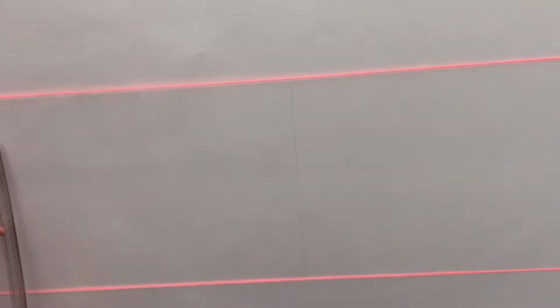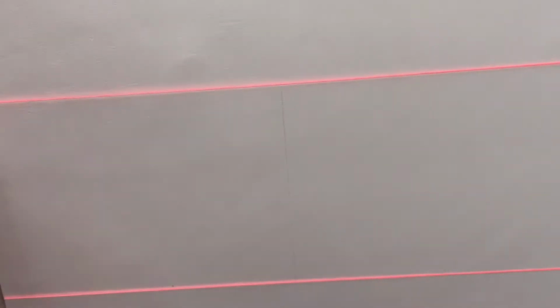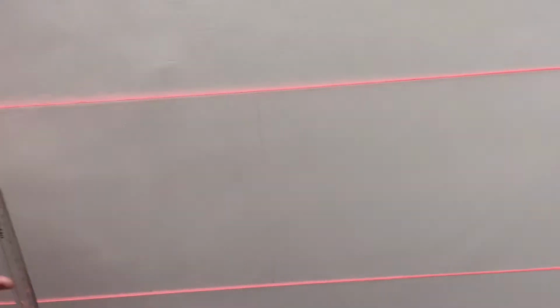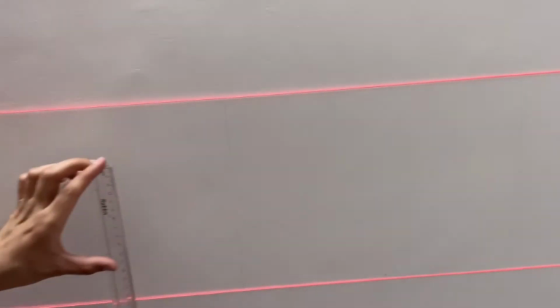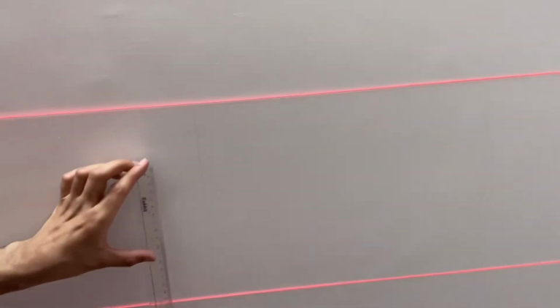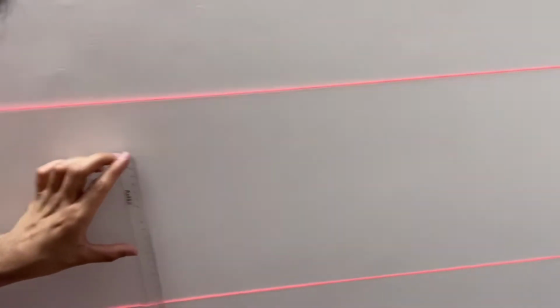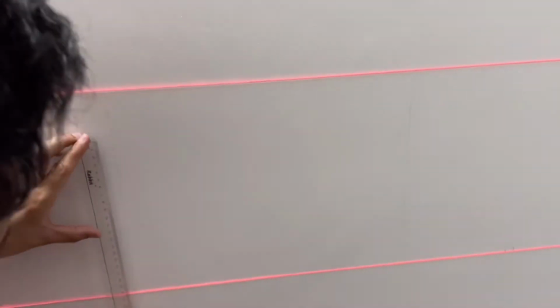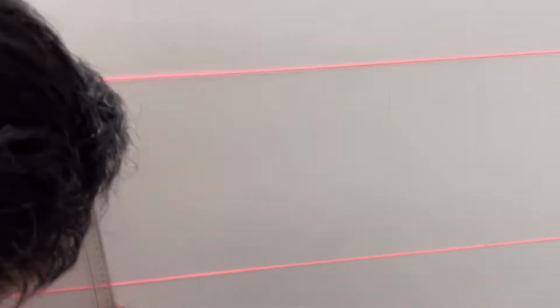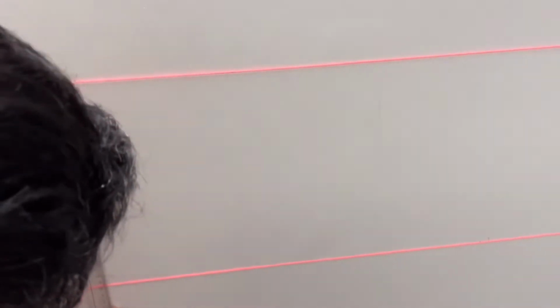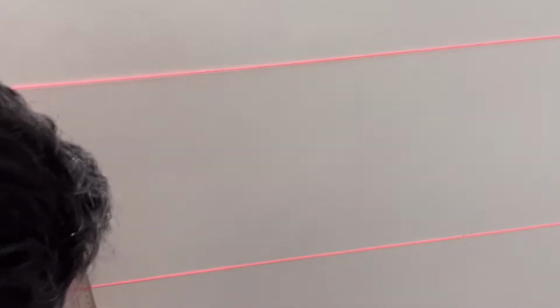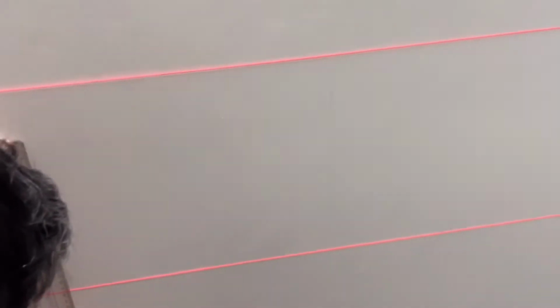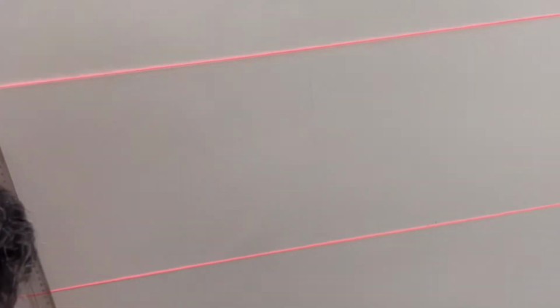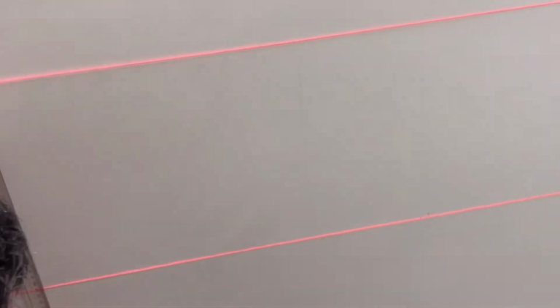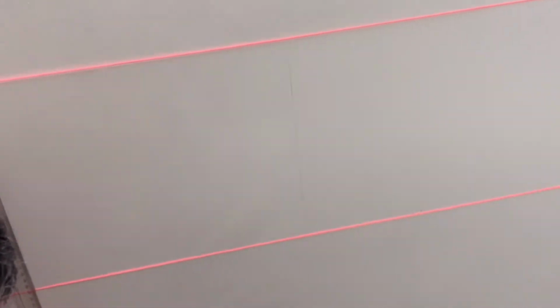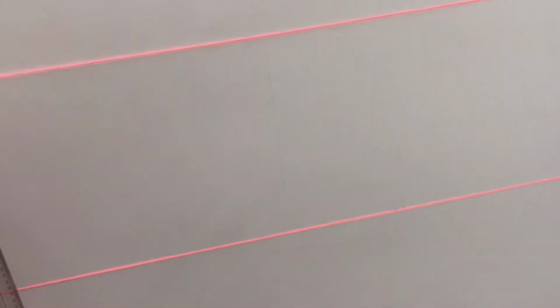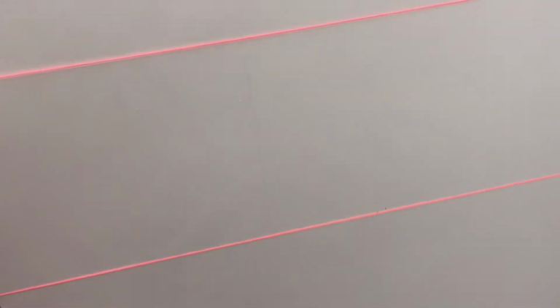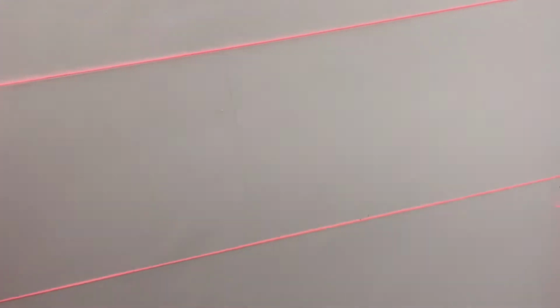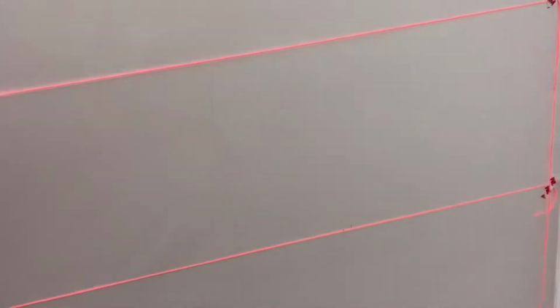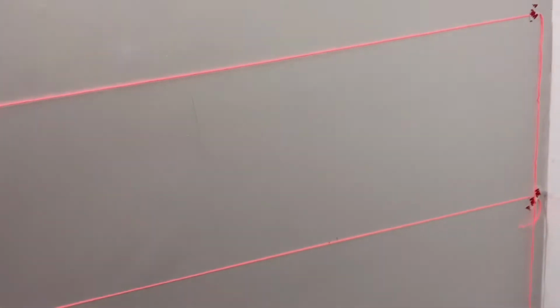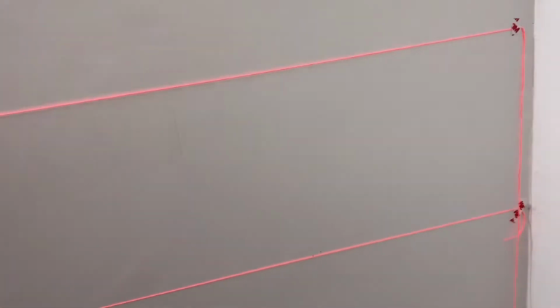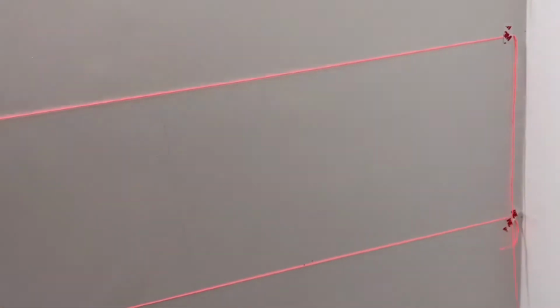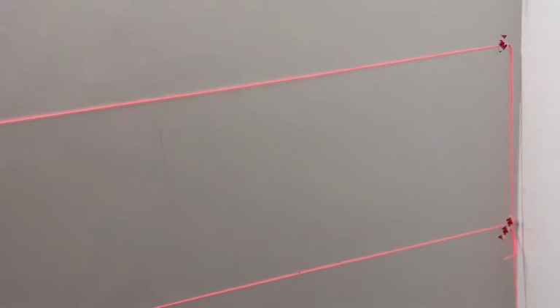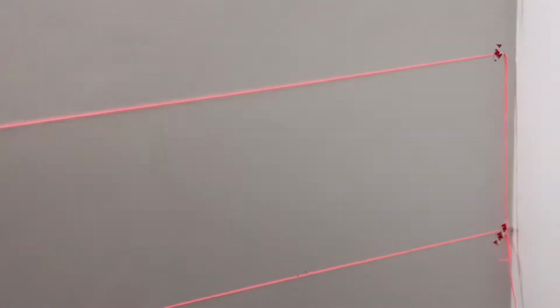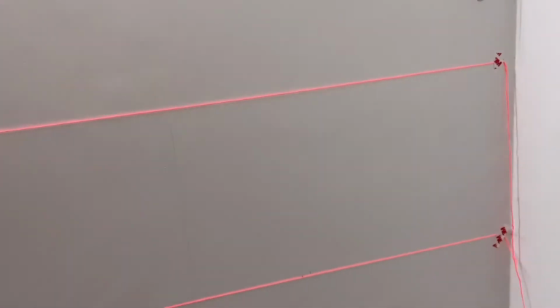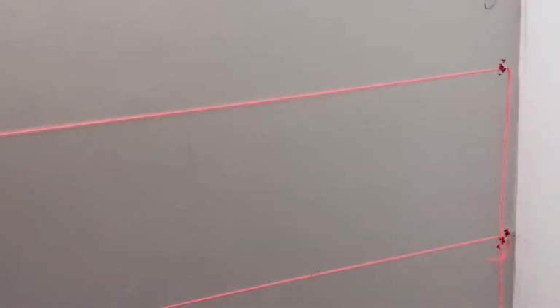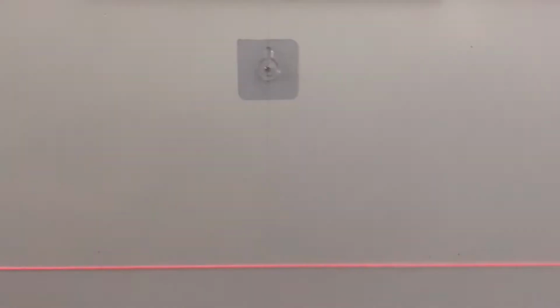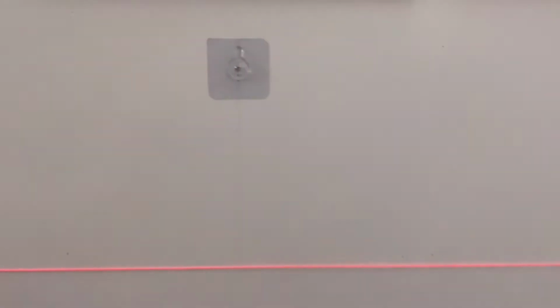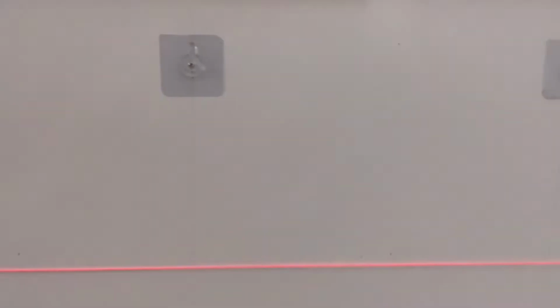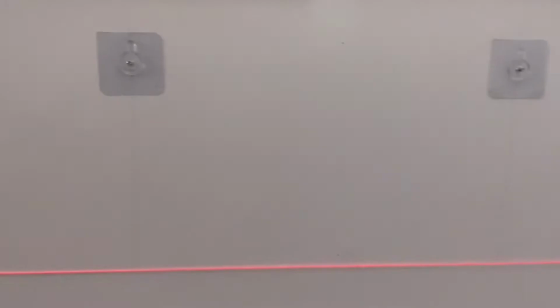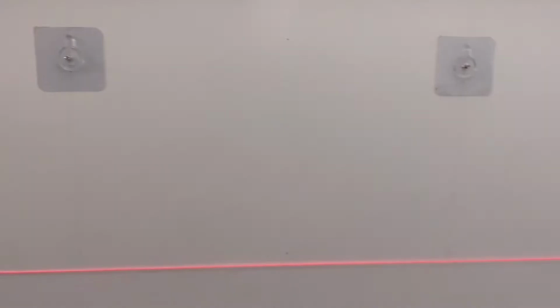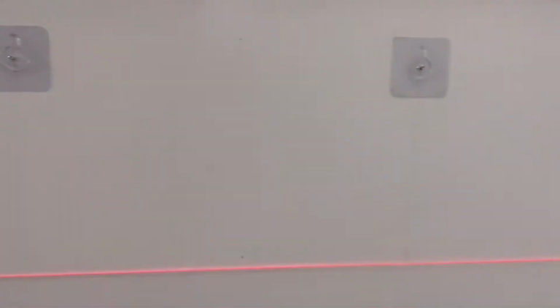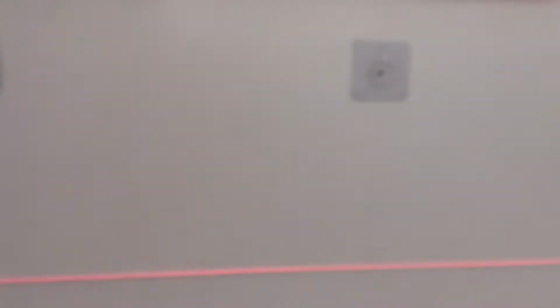अब हमने जहाँ पे sticker nails paste करने हैं वो measure कर लिया। हर row में 4 points रखे हैं जहाँ पे frames hang होंगे।